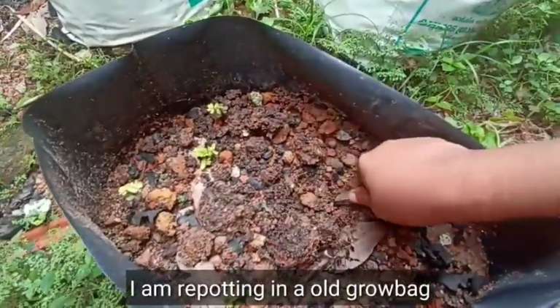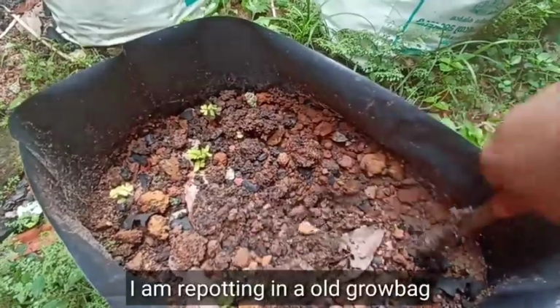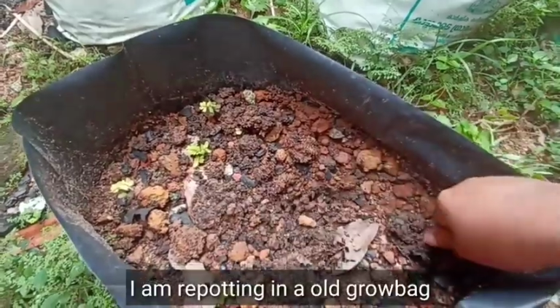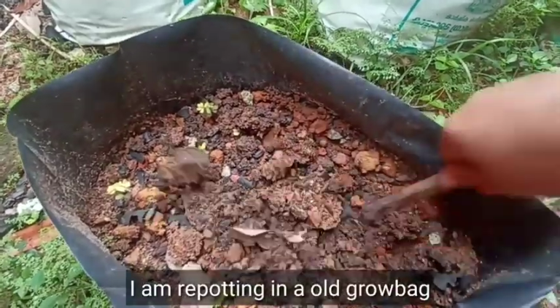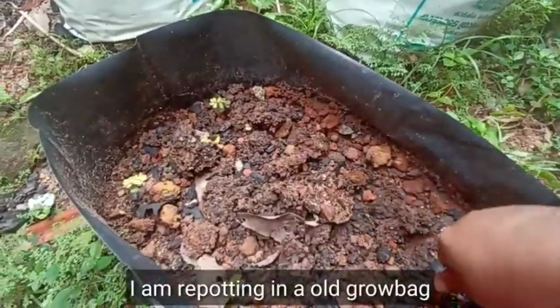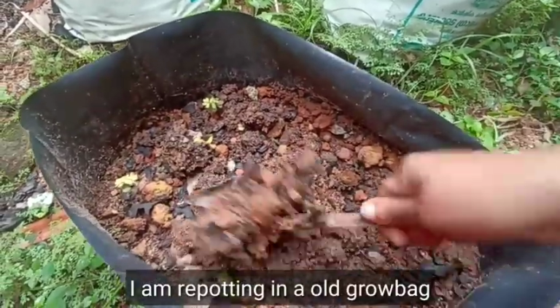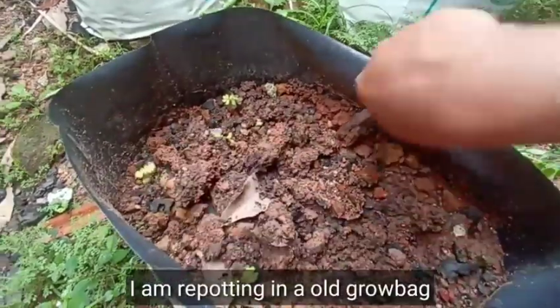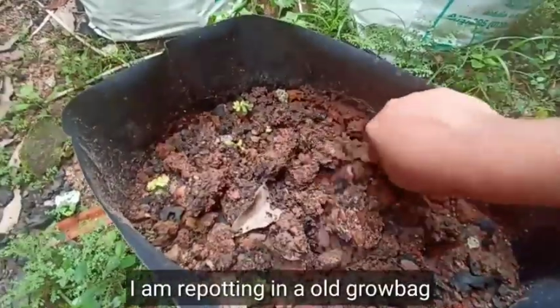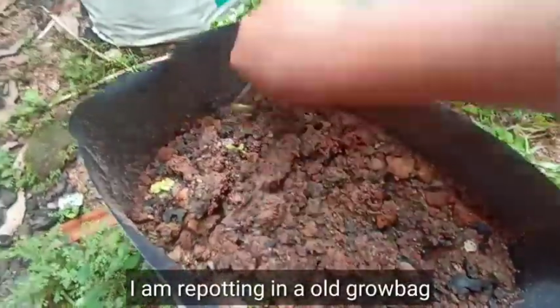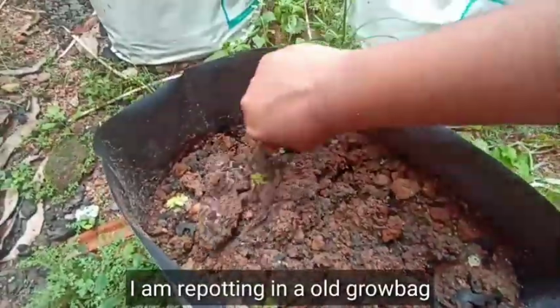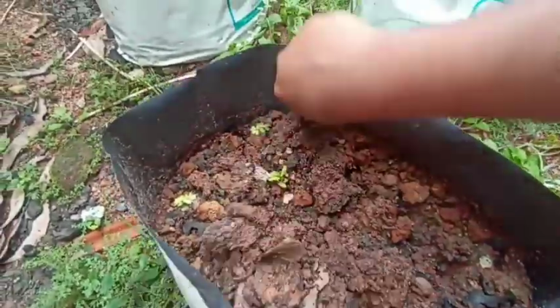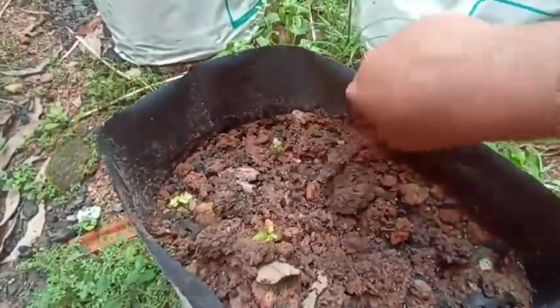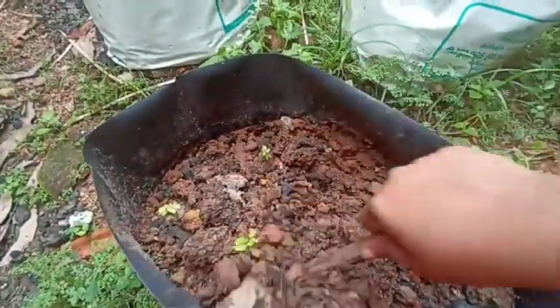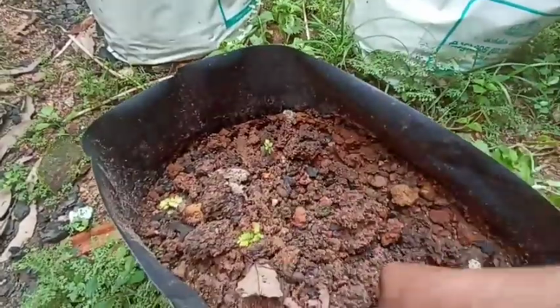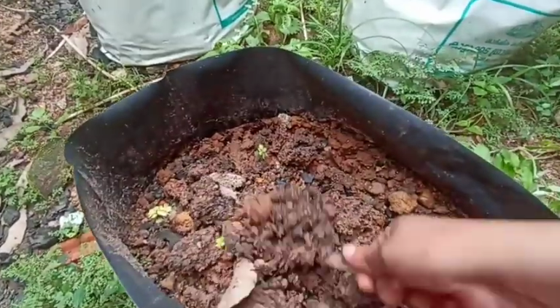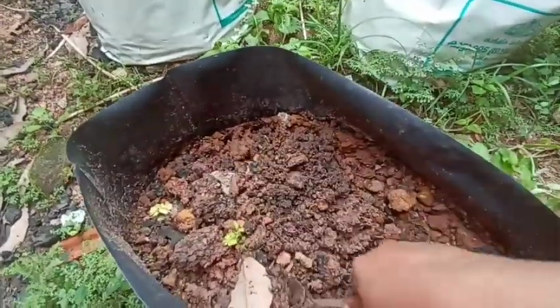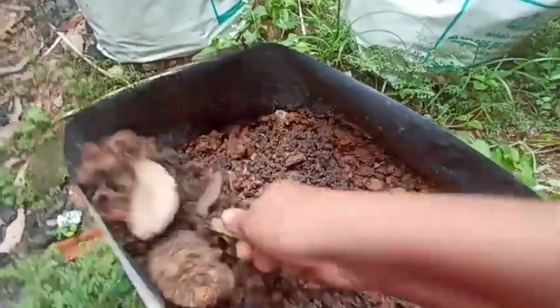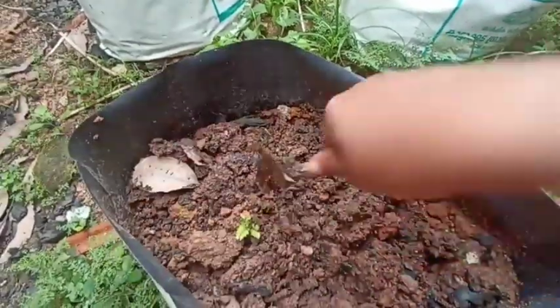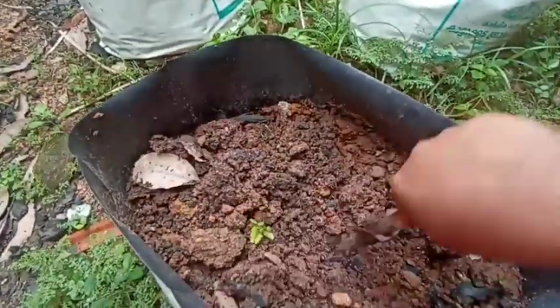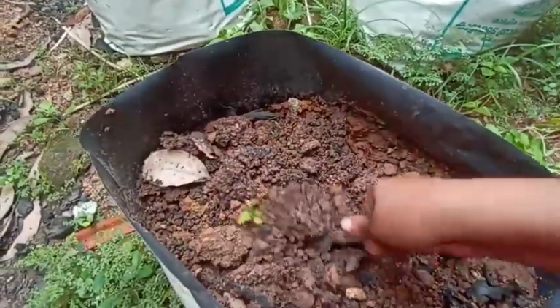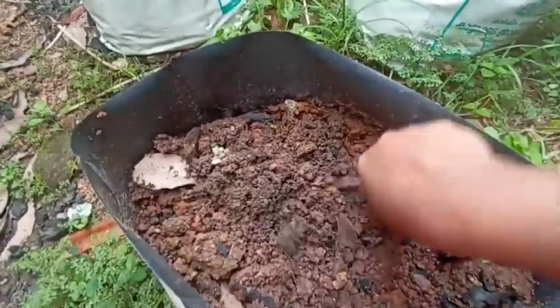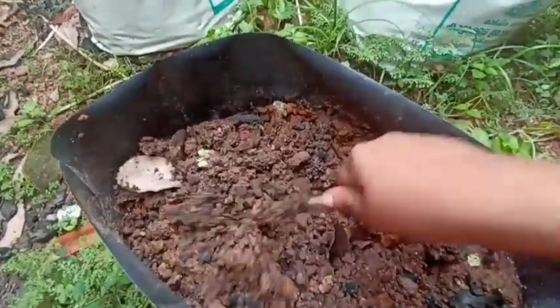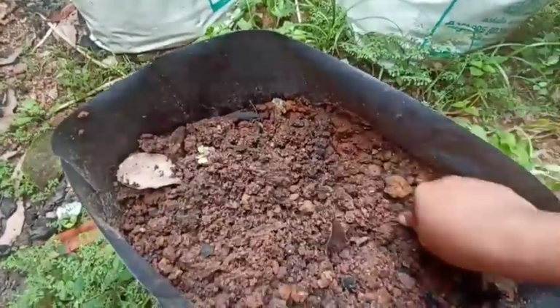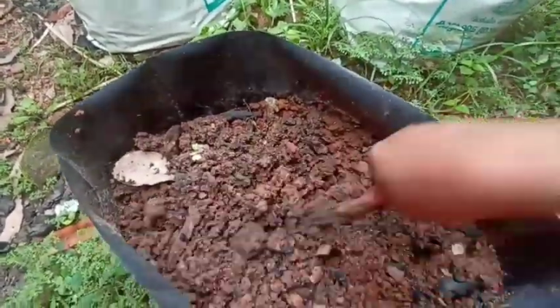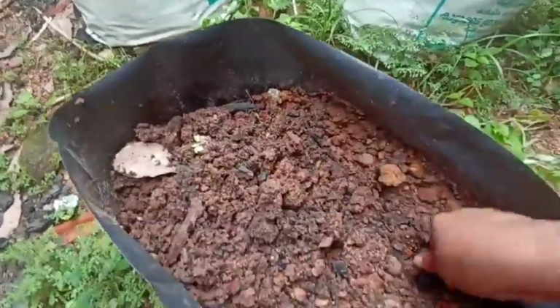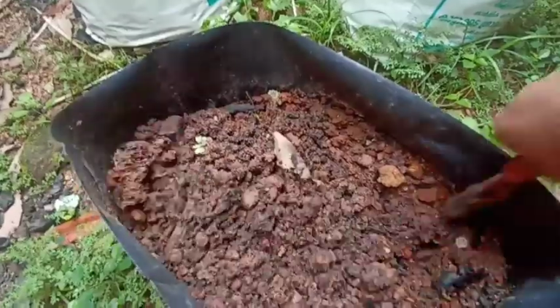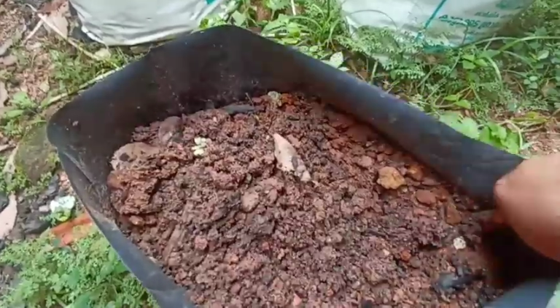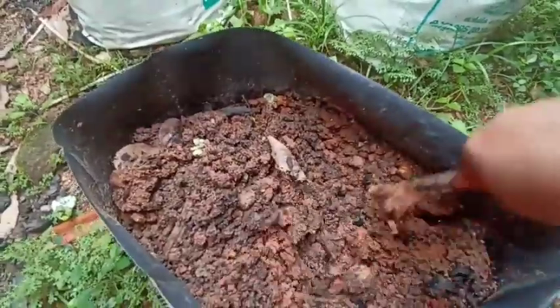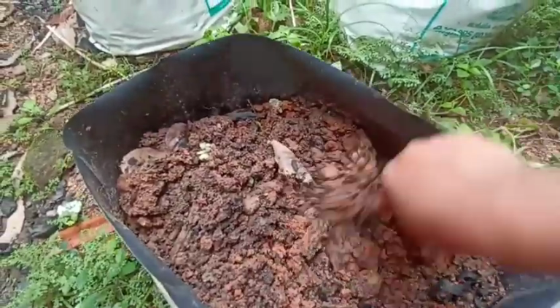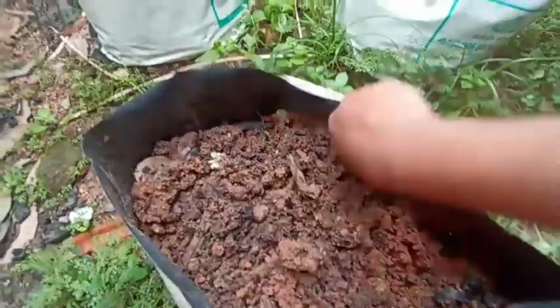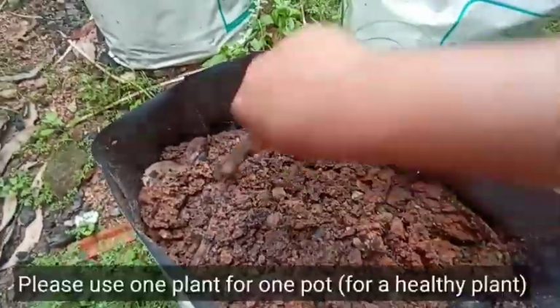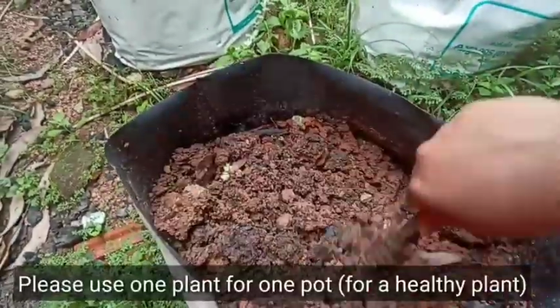I am planting in a grow bag. Then we will plant a plant like that. Now, I am going to add a fertilizer here. If I am going to plant, I will apply it with a fertilizer.